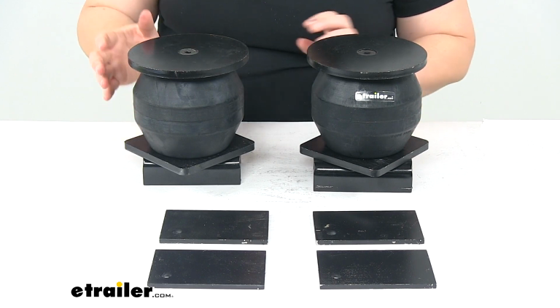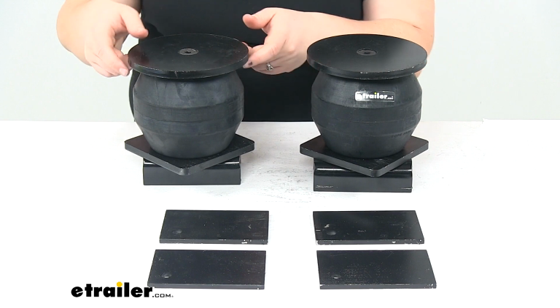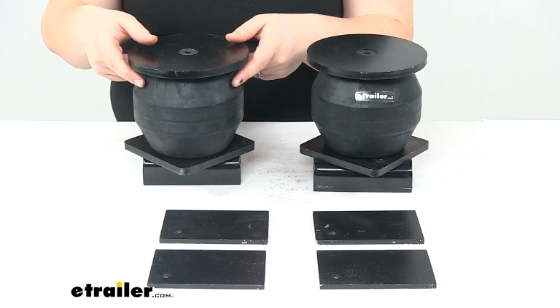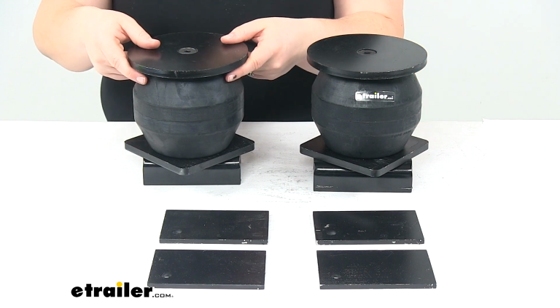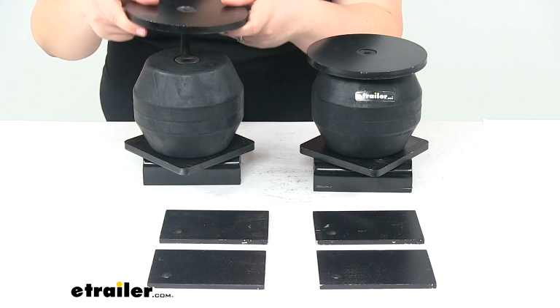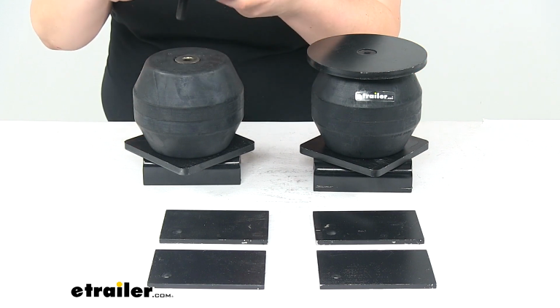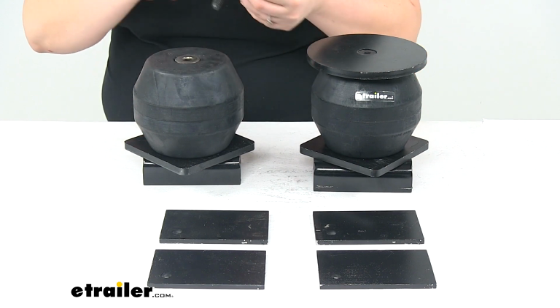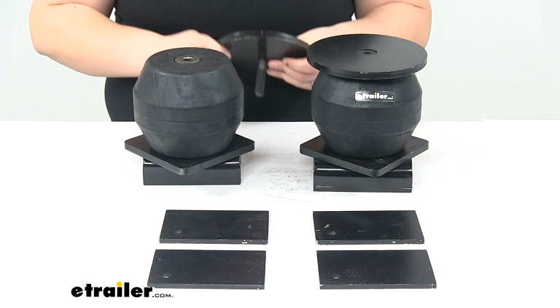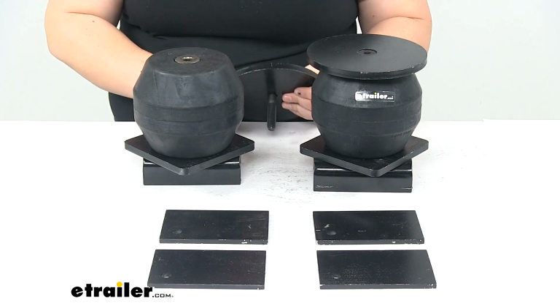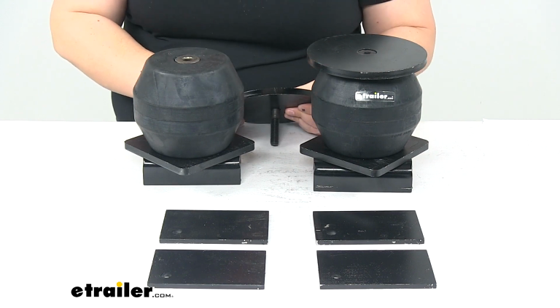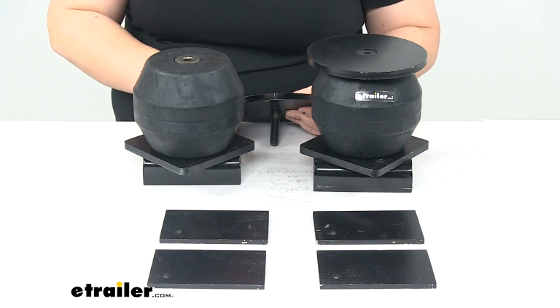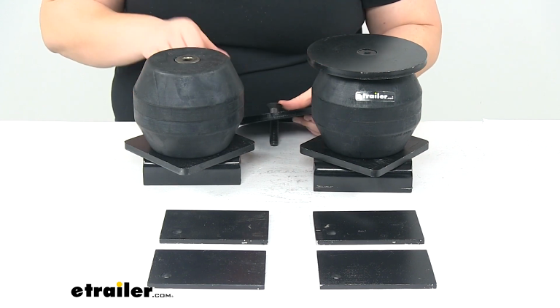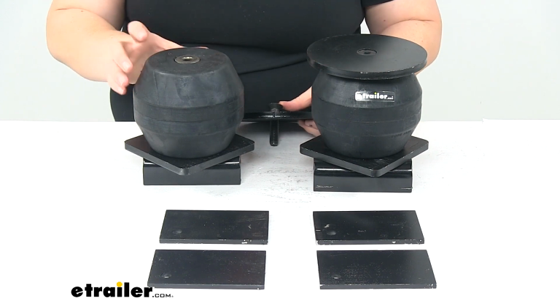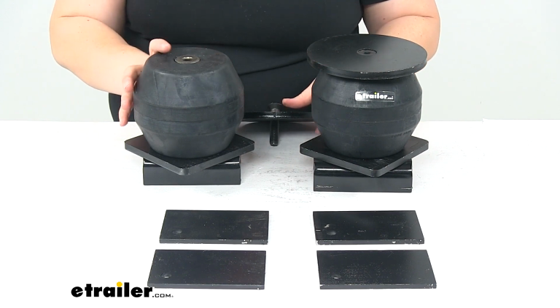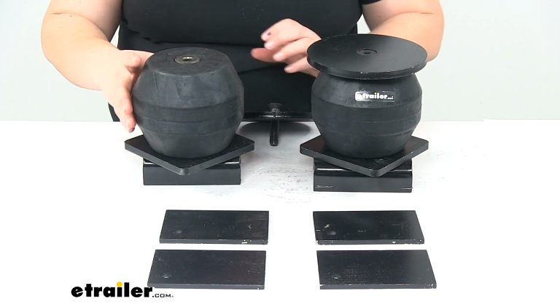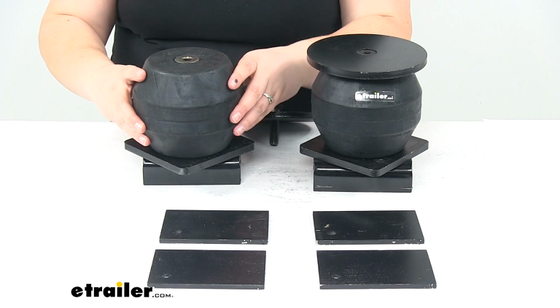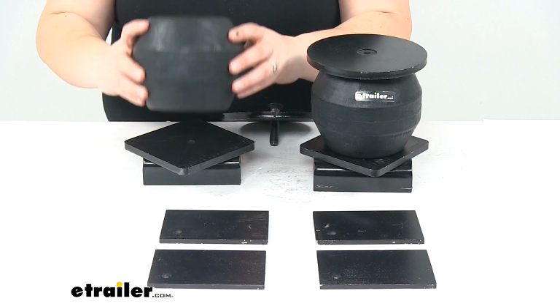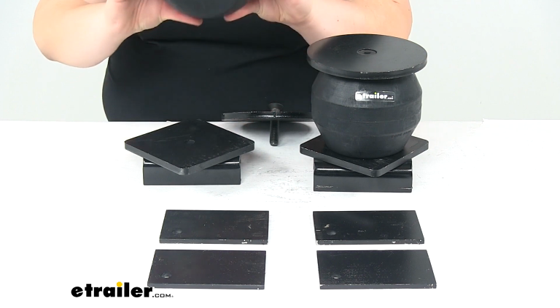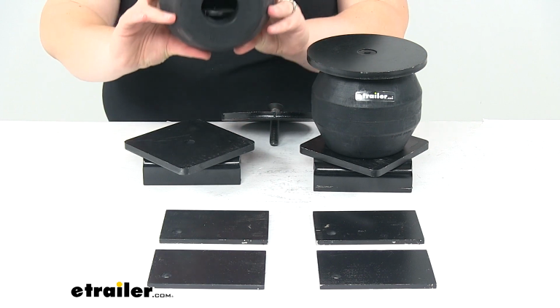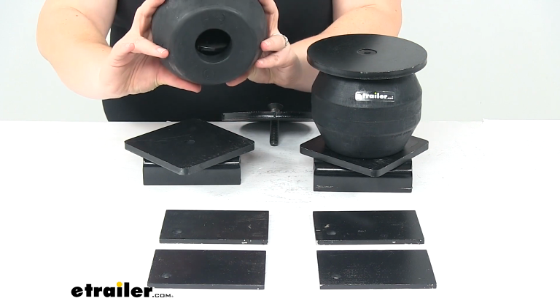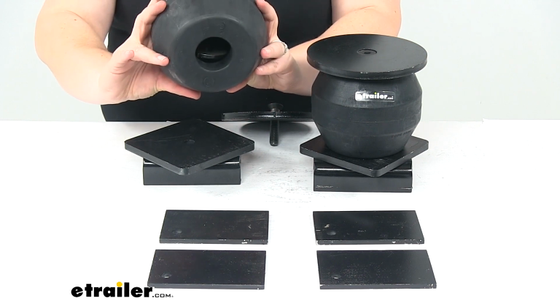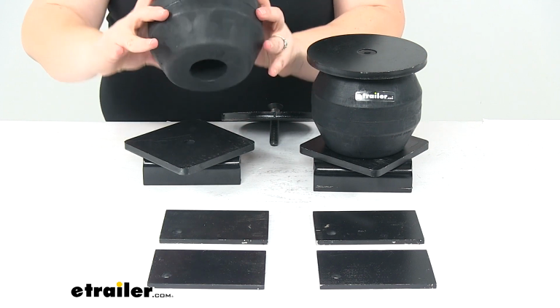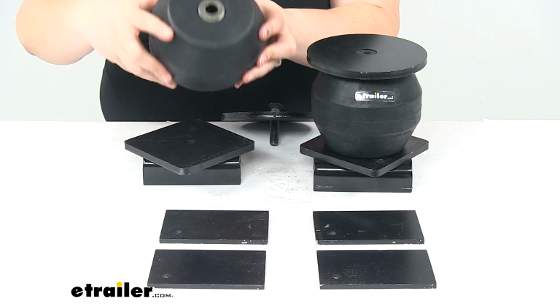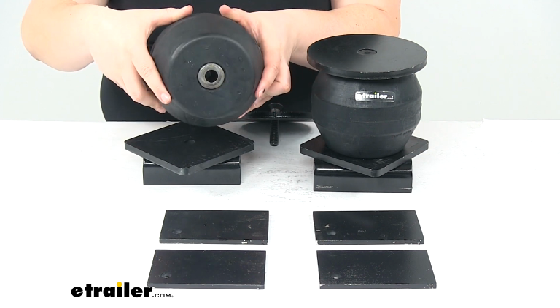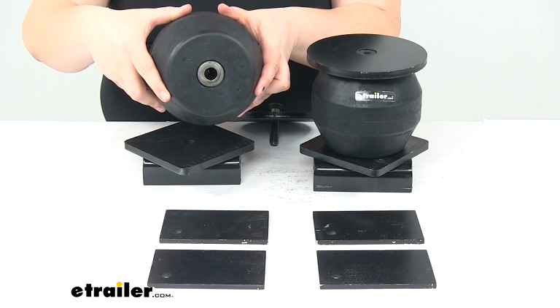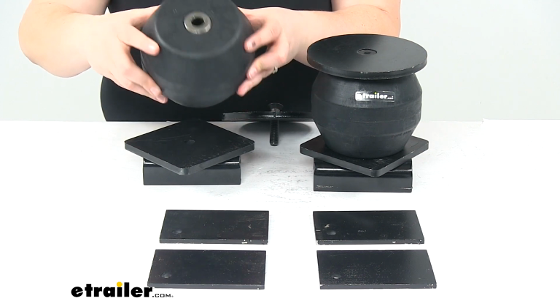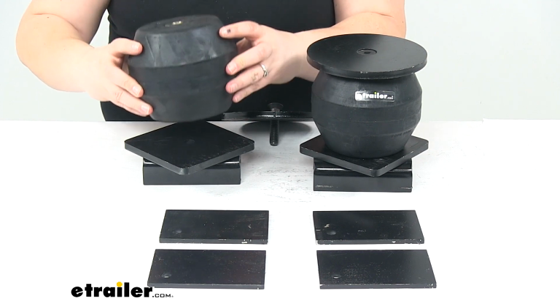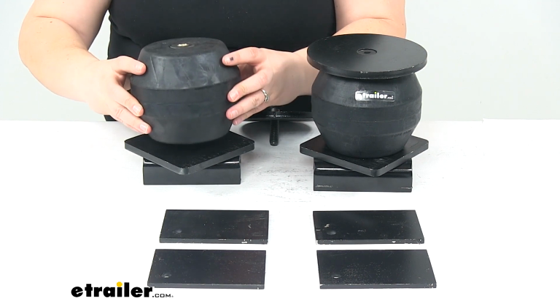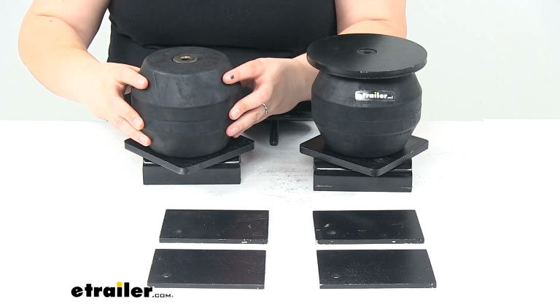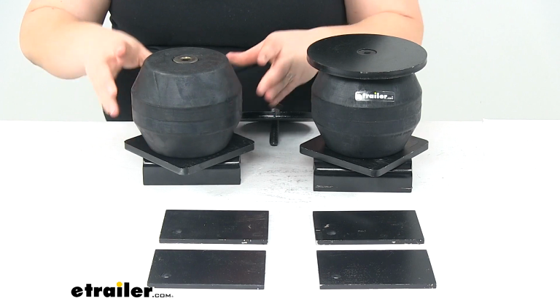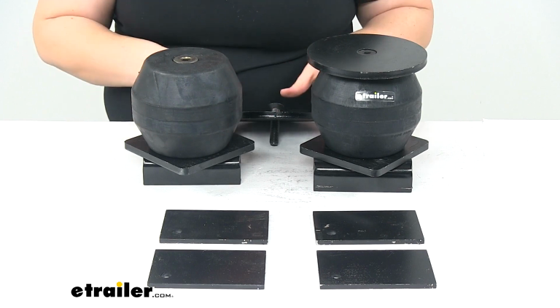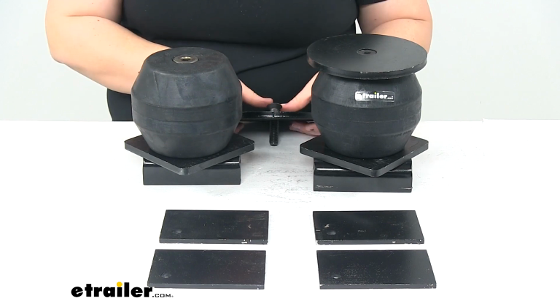We'll have our two hollow rubber springs — I just have these kind of loosely assembled here — and that's what's going to provide the support for our system.